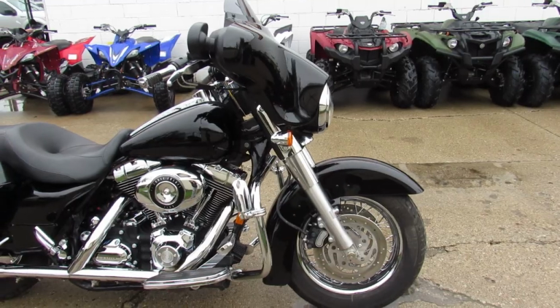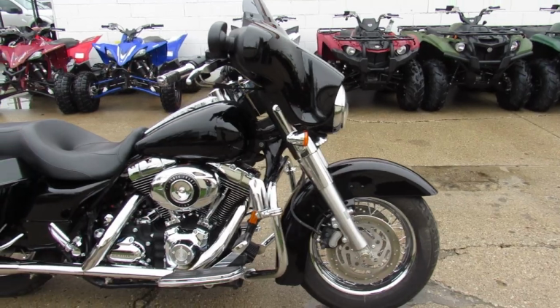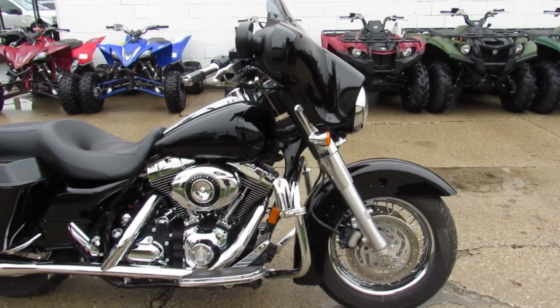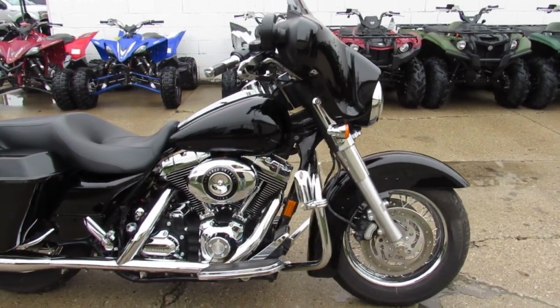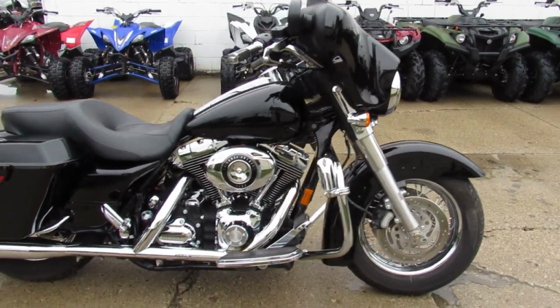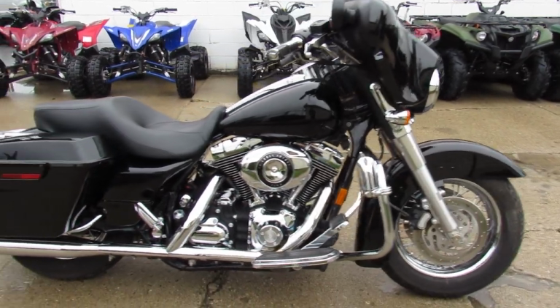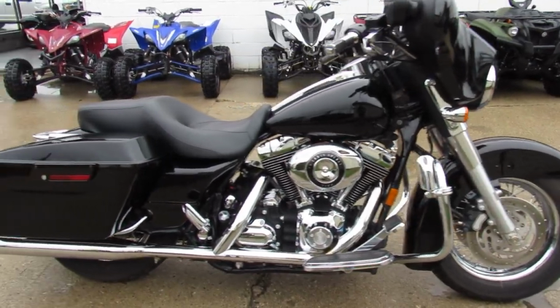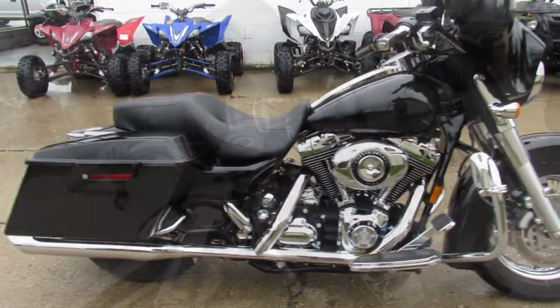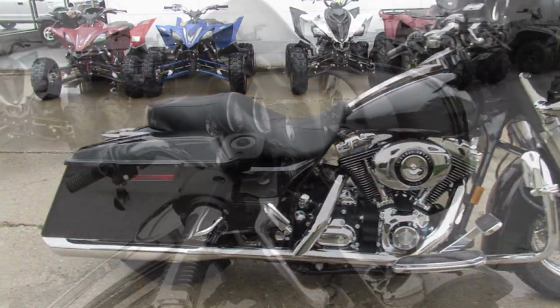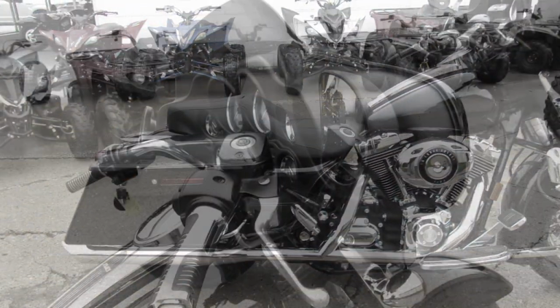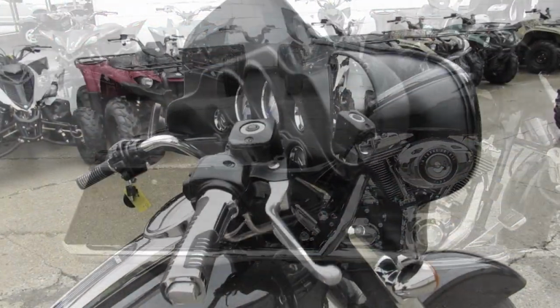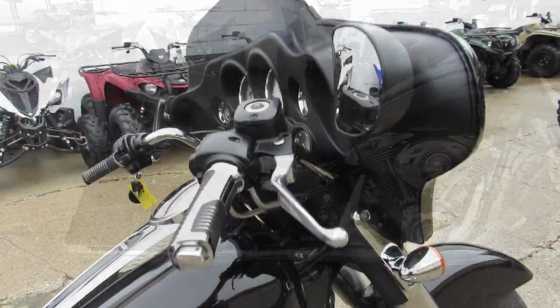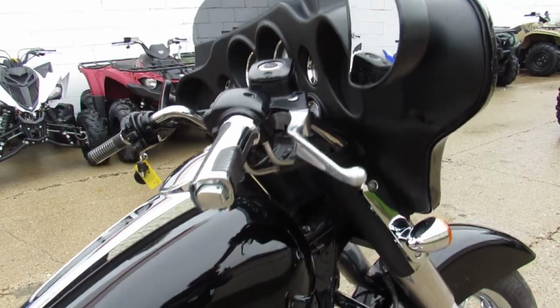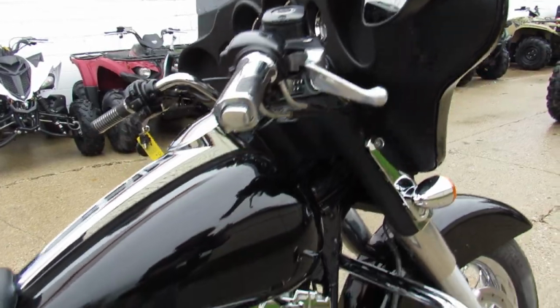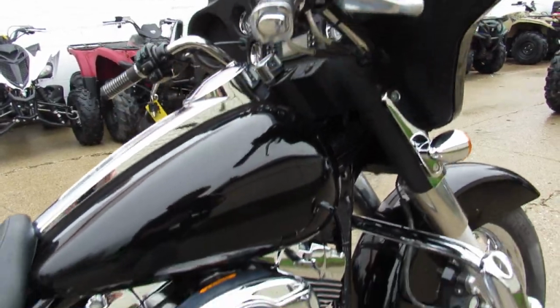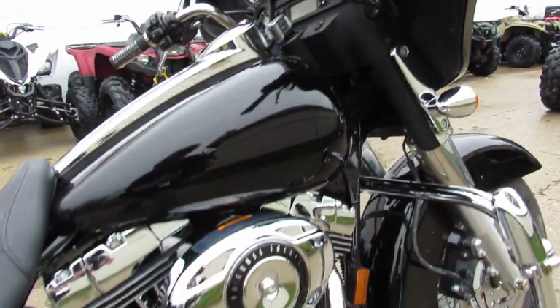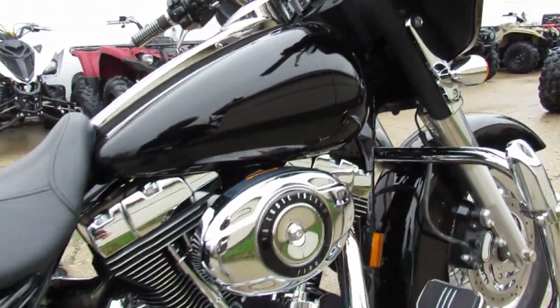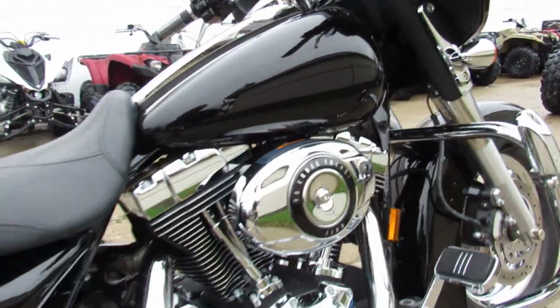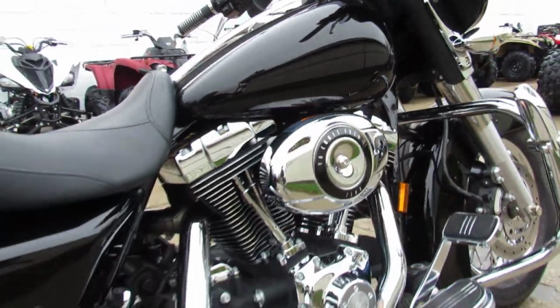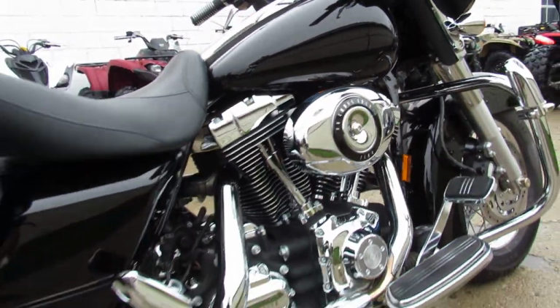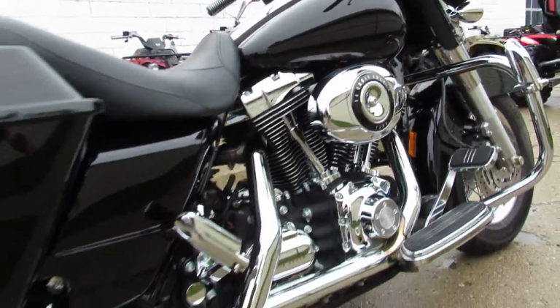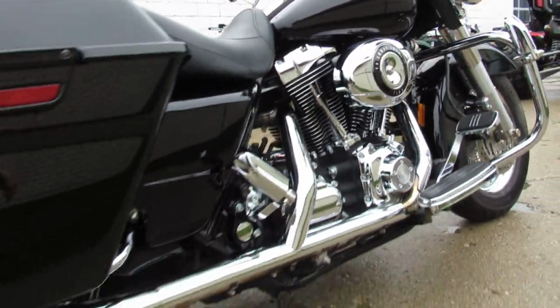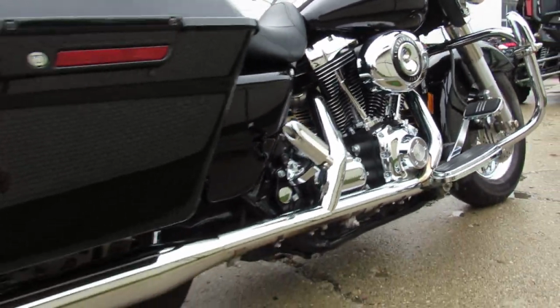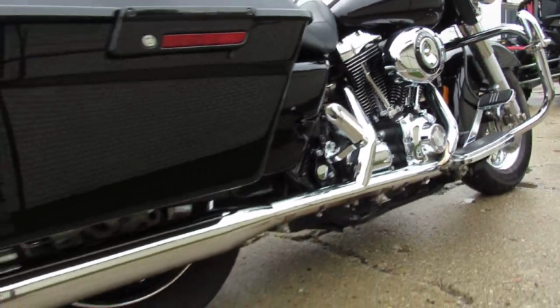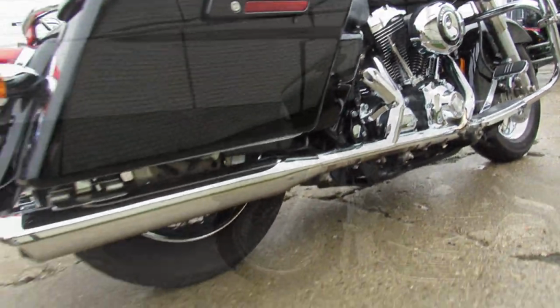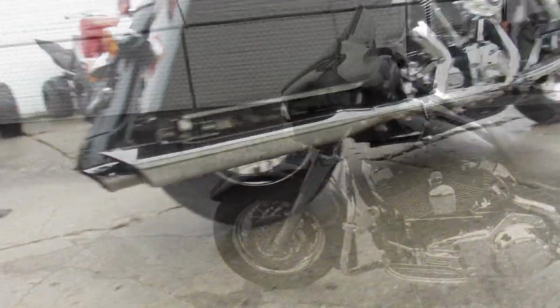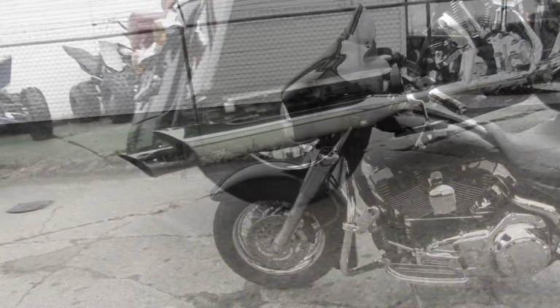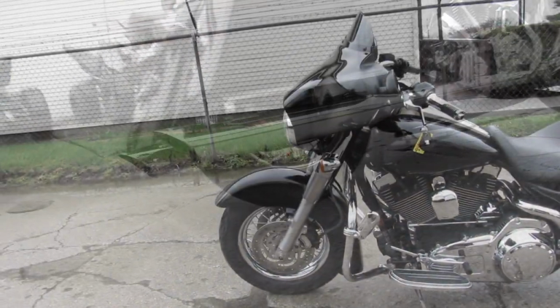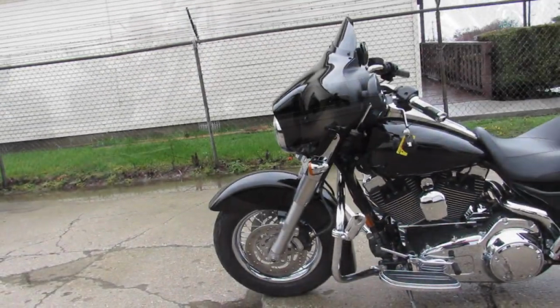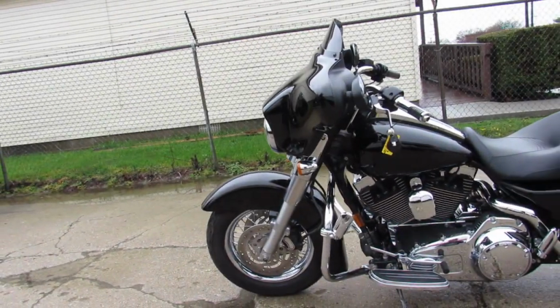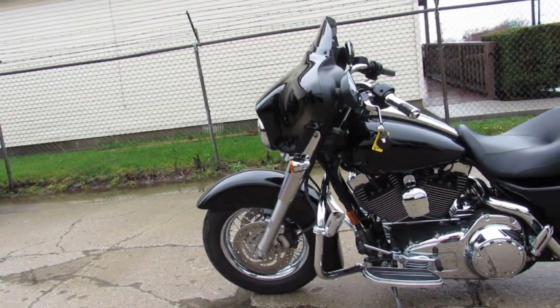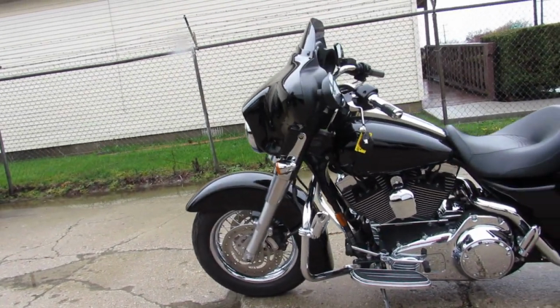Hey guys, ApprovalPowerSports.com here doing some videos on the used Harley-Davidson guys. We've got Street Glides in stock still. 2007, I'm going to show you, with only 17,467 miles guys.